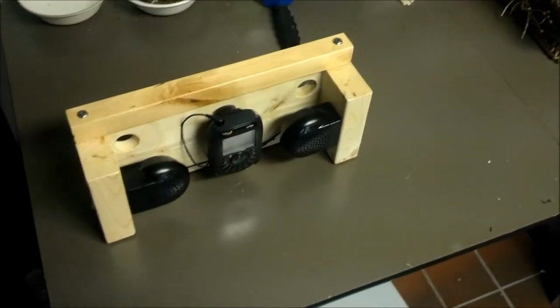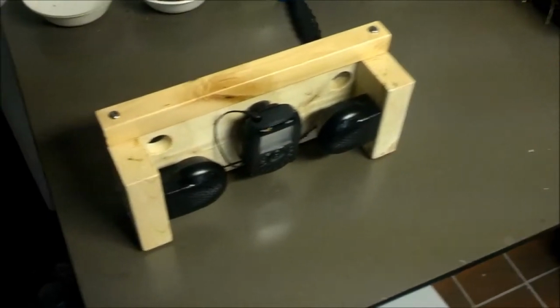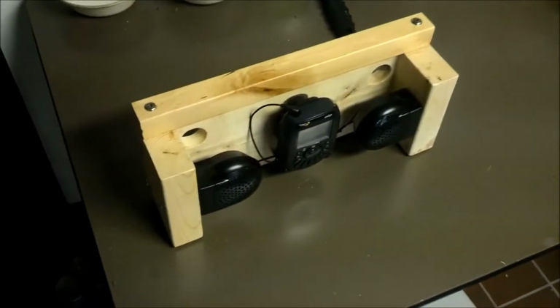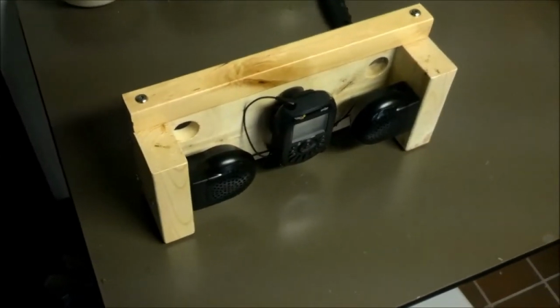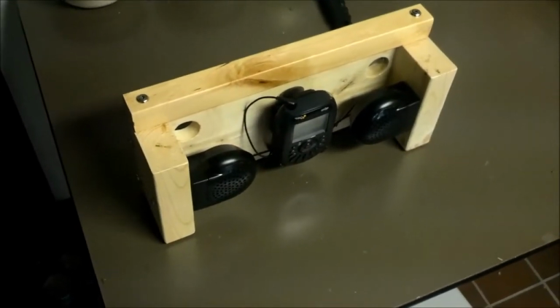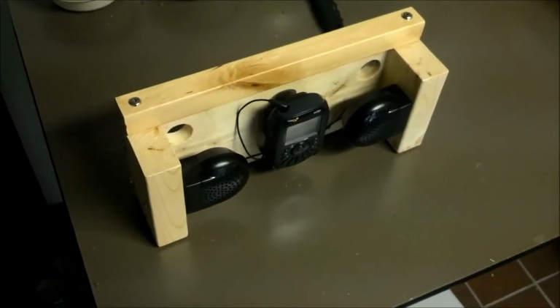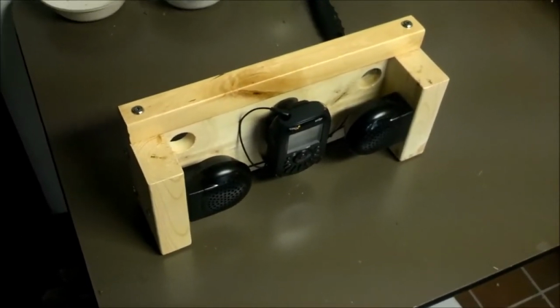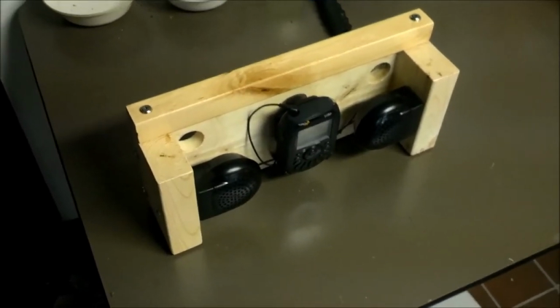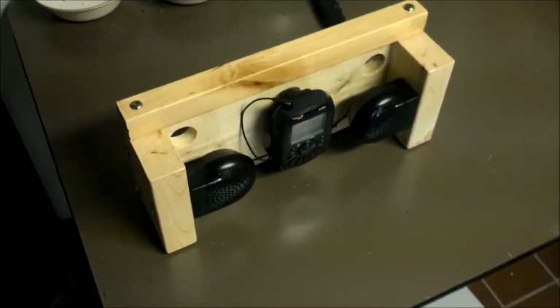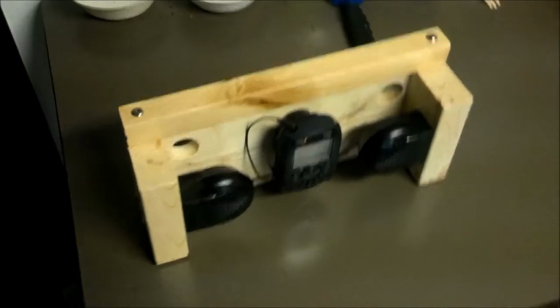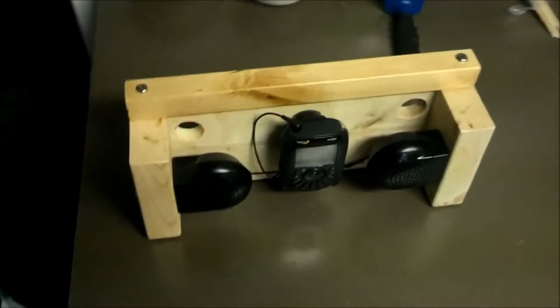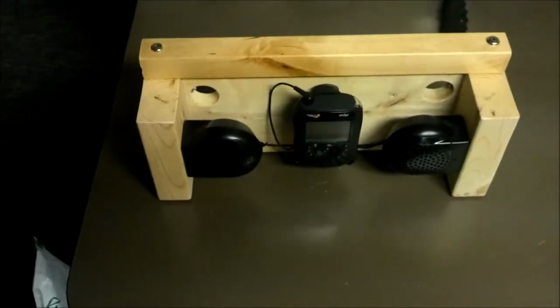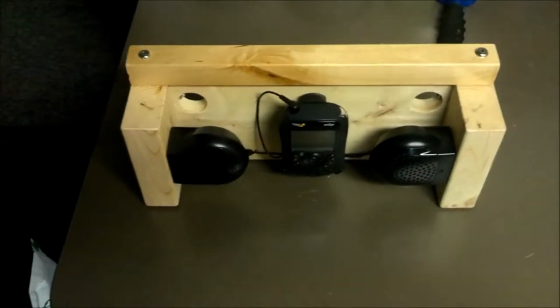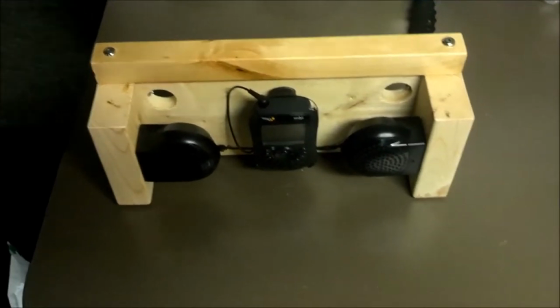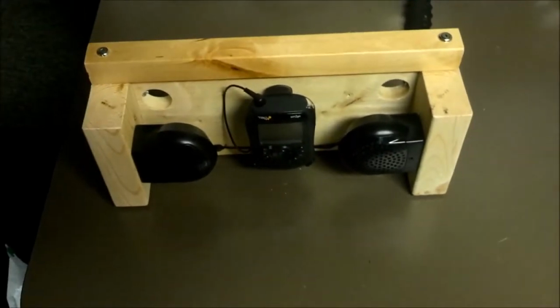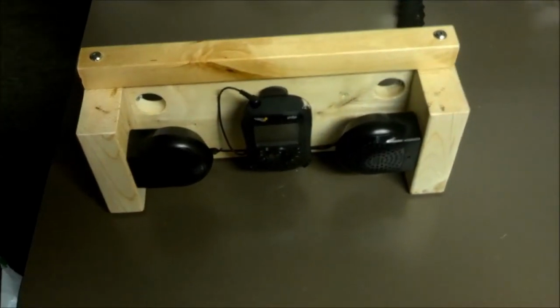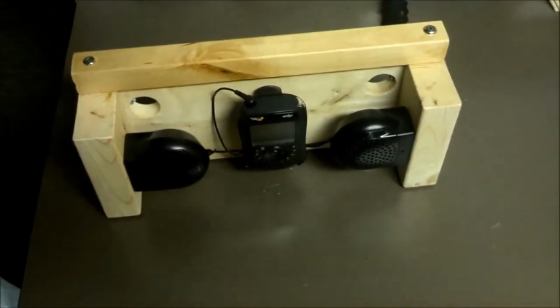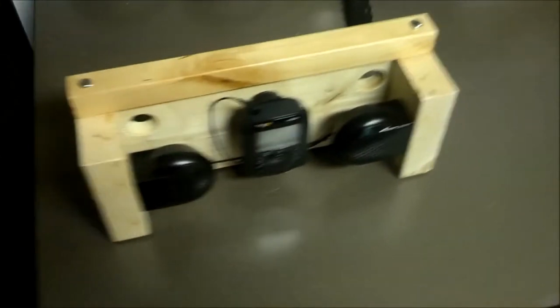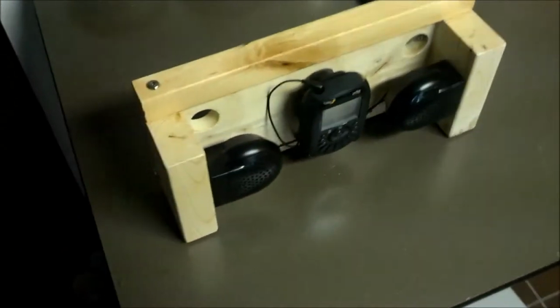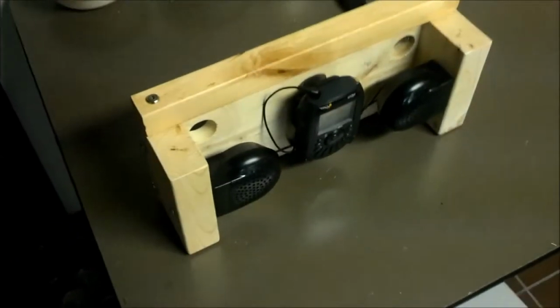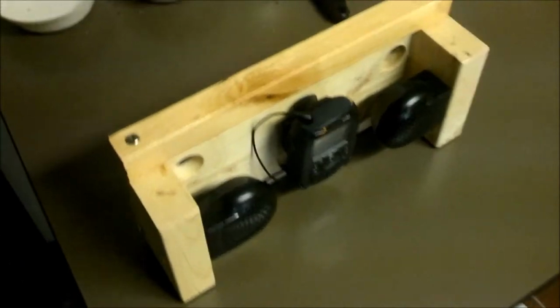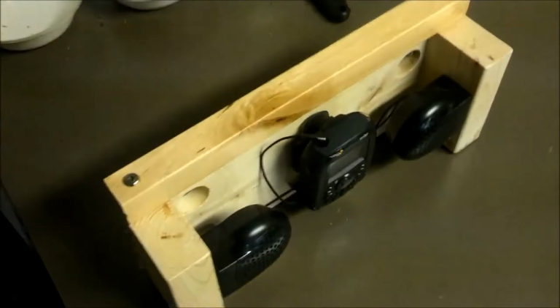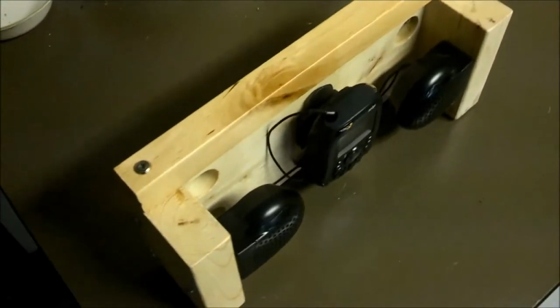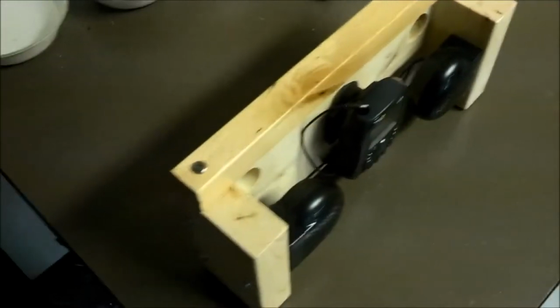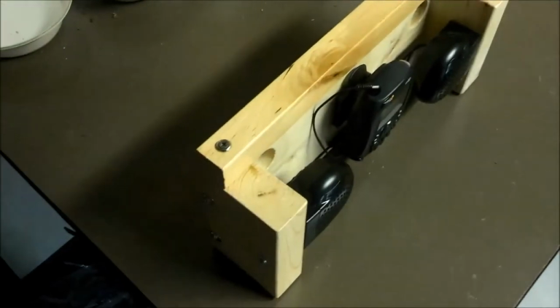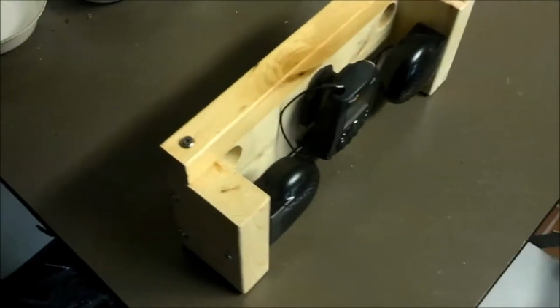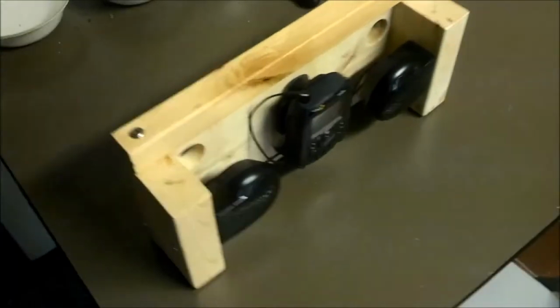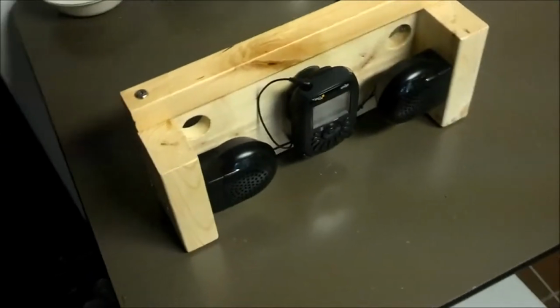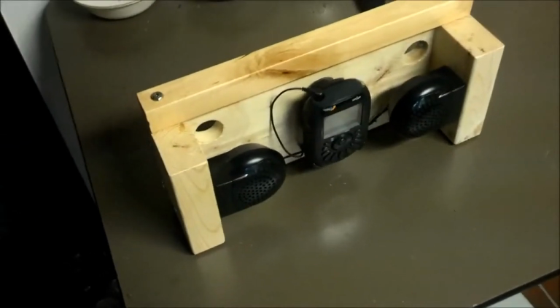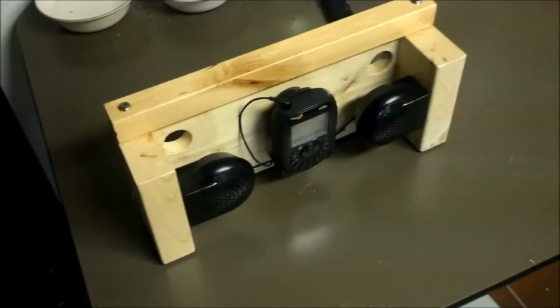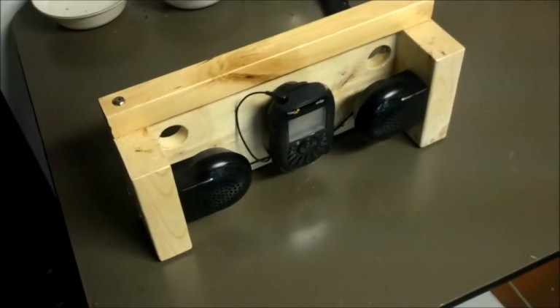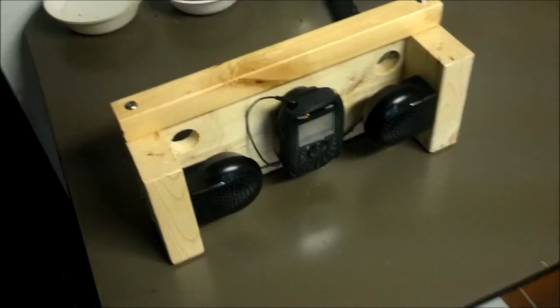That's pretty much the finished product. I need to rub a little polish in, maybe some stain. I could put some spar varnish on there also to make it stand out a little bit more. This is just a quick project with junk that was in the wood pile.